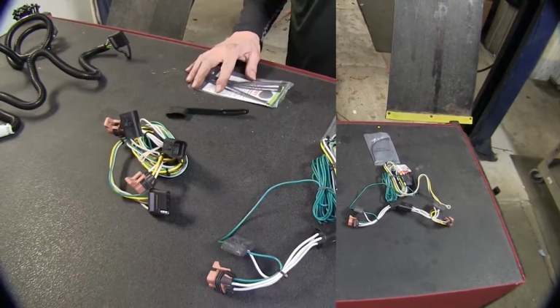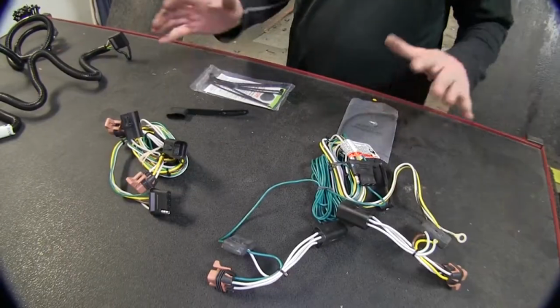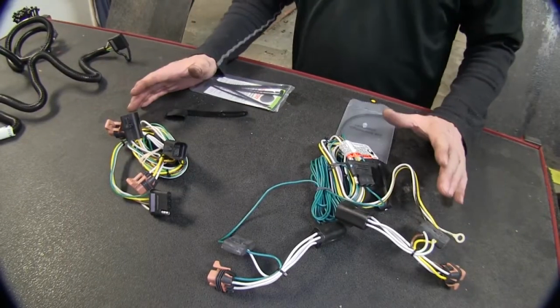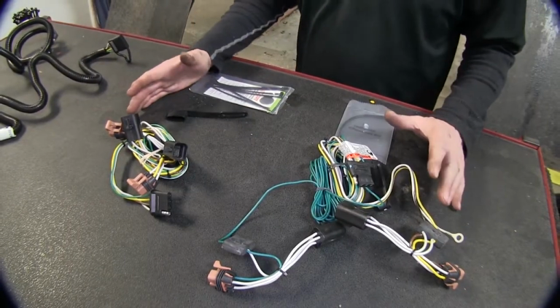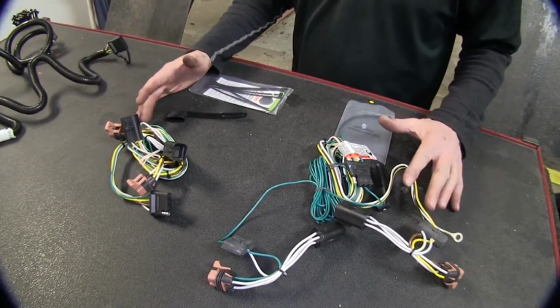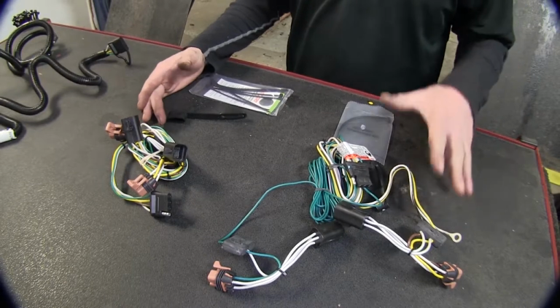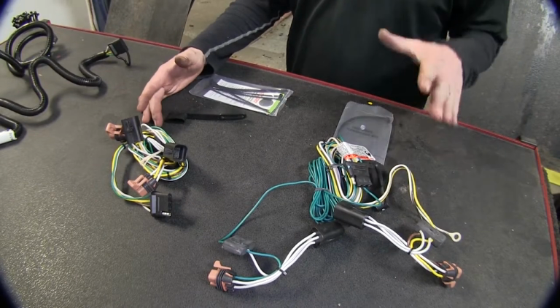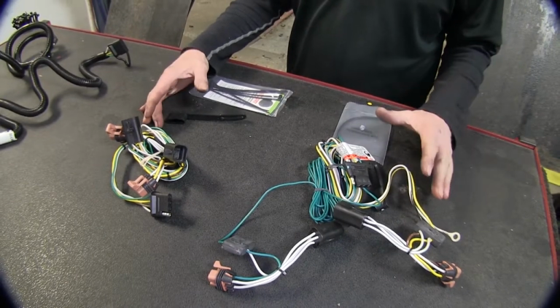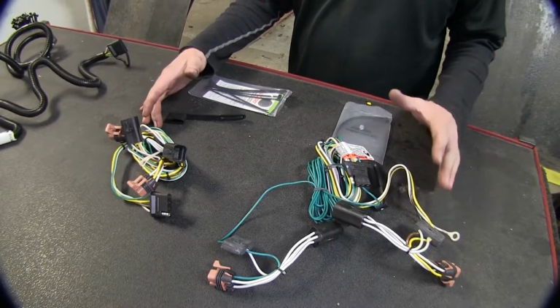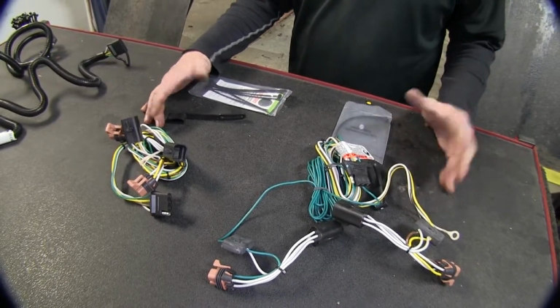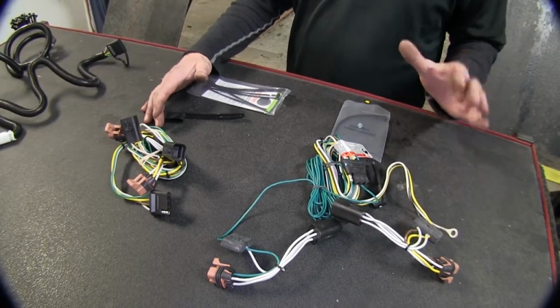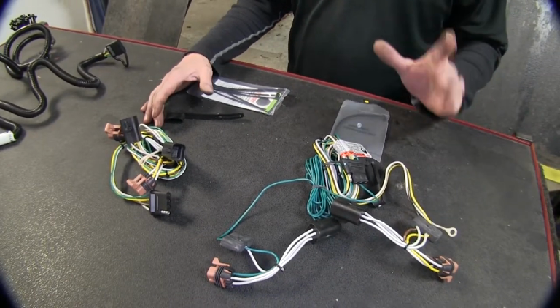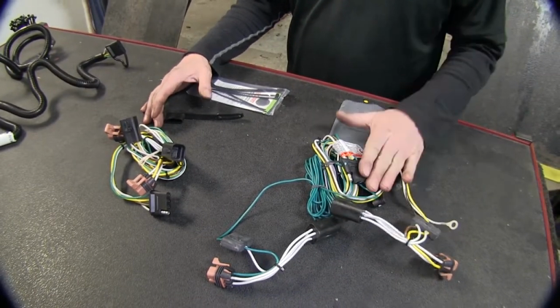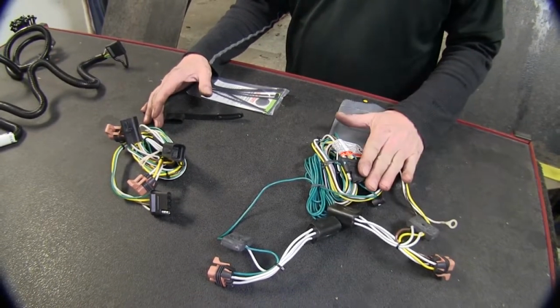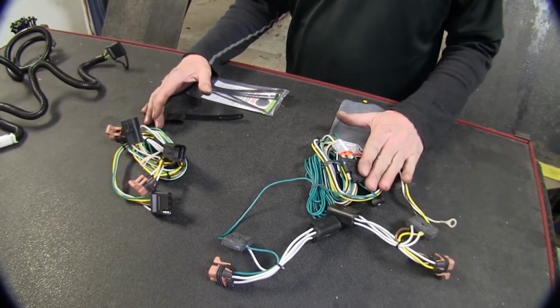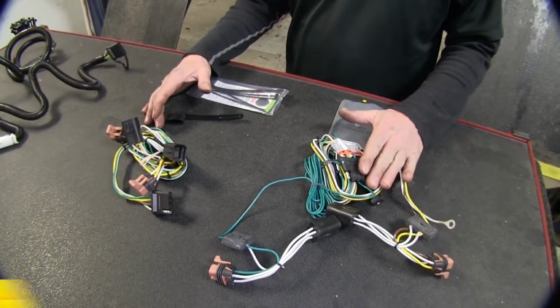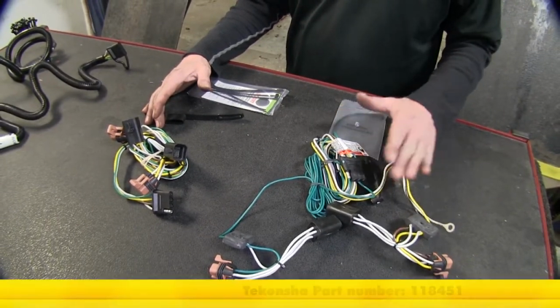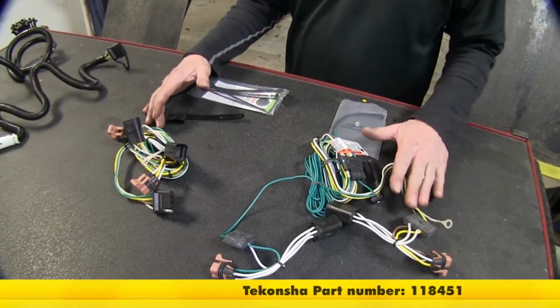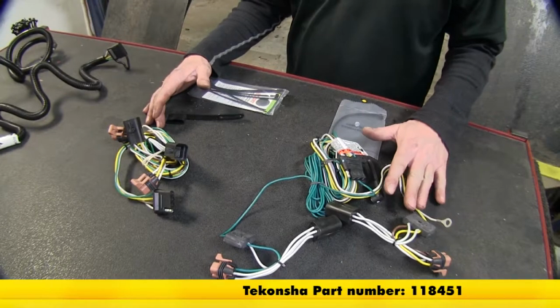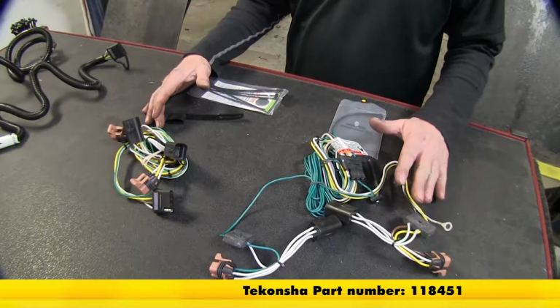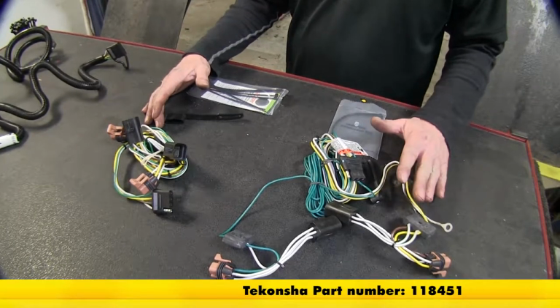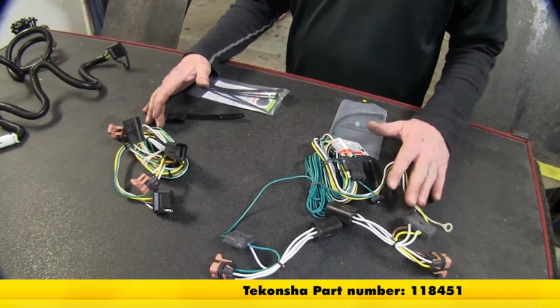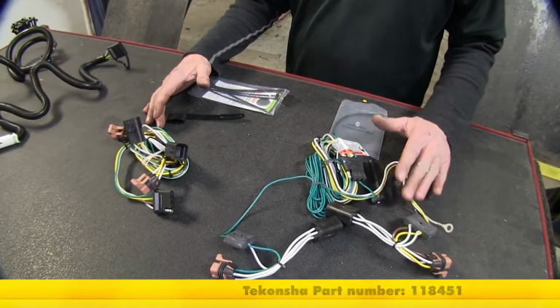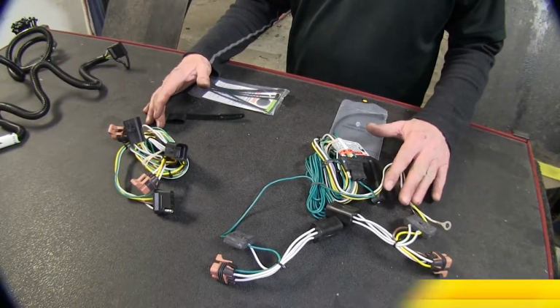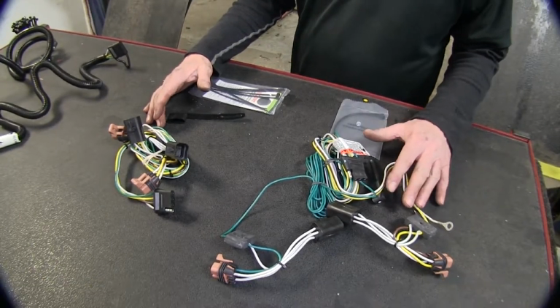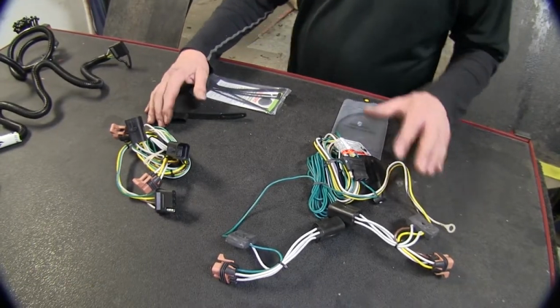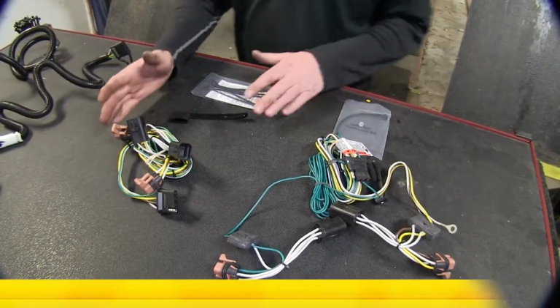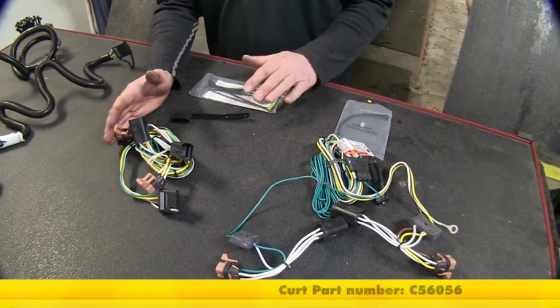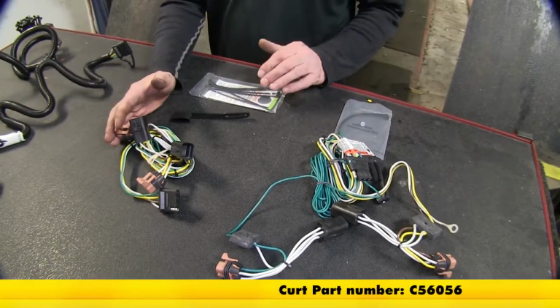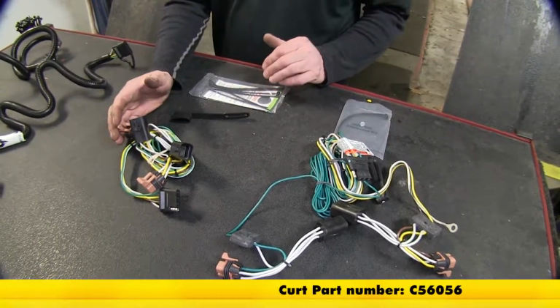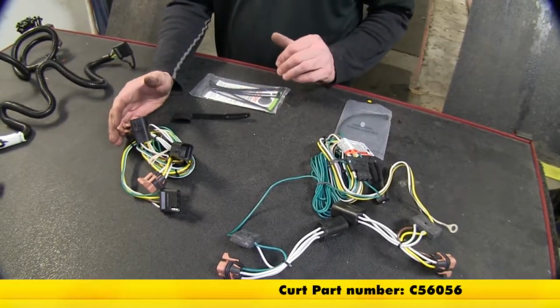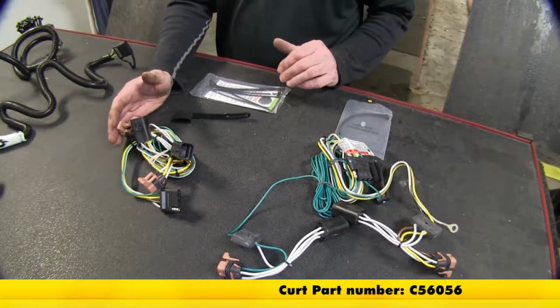Let's look at these two first - this is probably the most common out there. Our Tekoncha is going to be part number 118451, and our other one from Curt is going to be part number C56056.